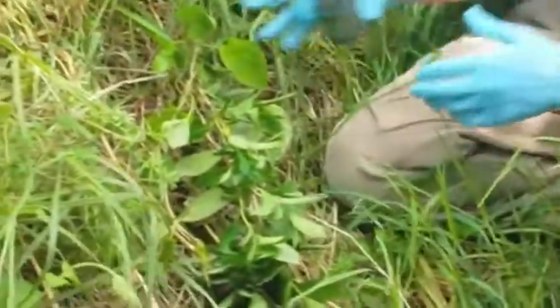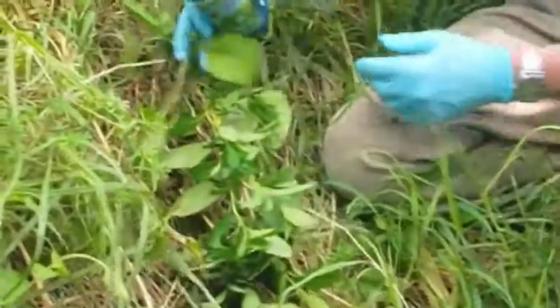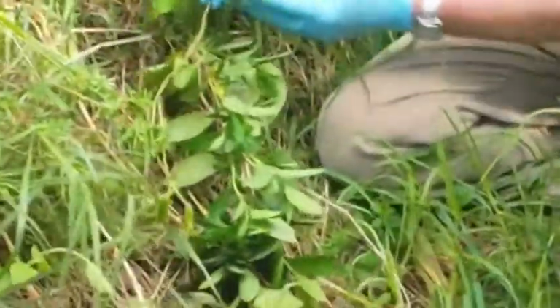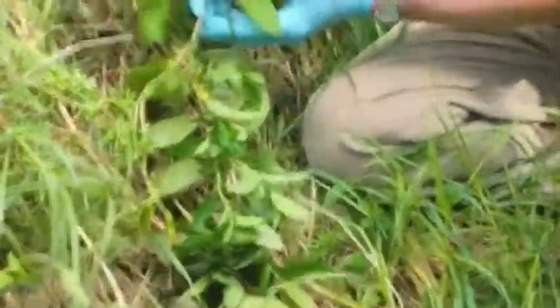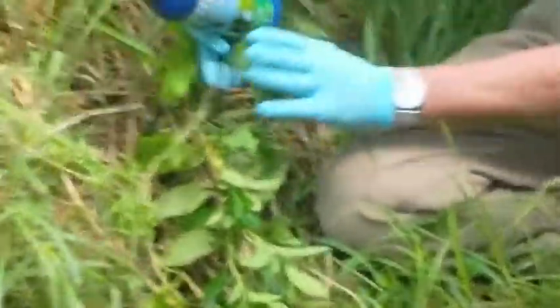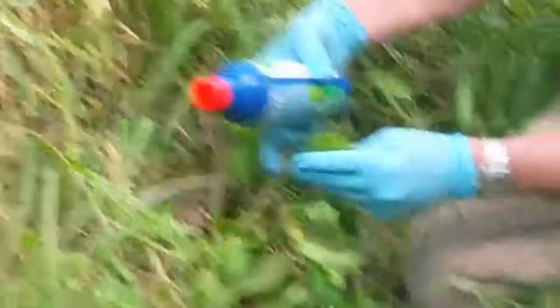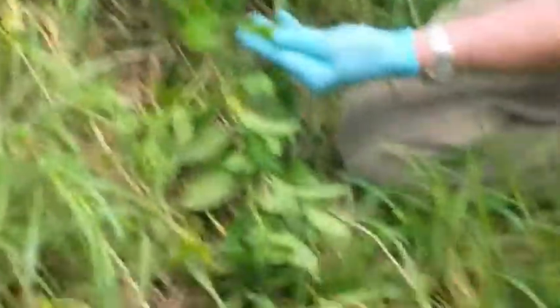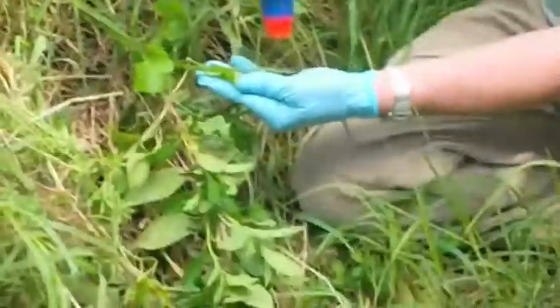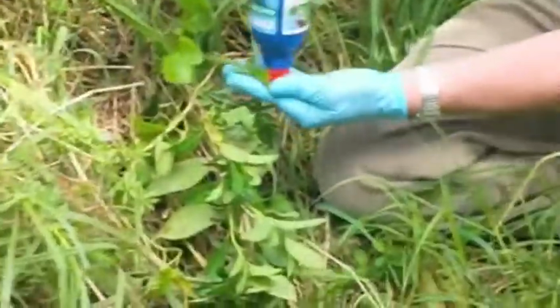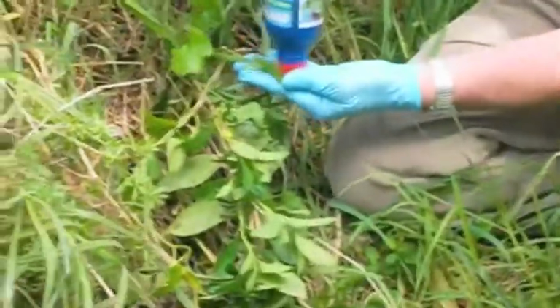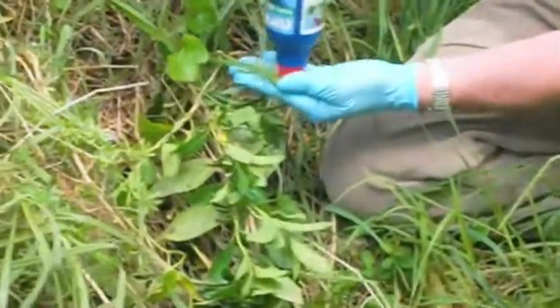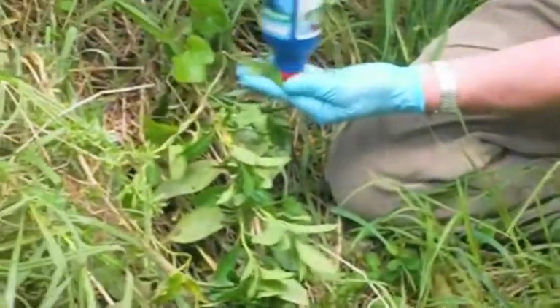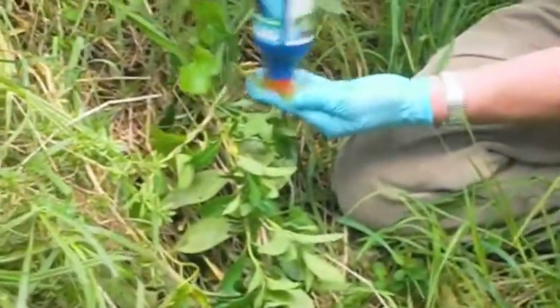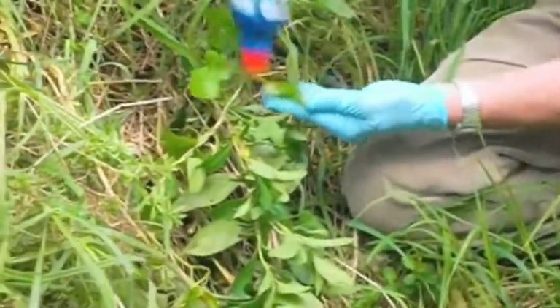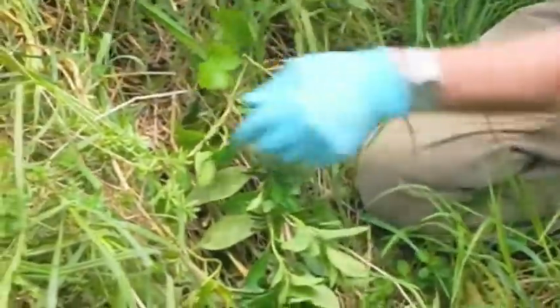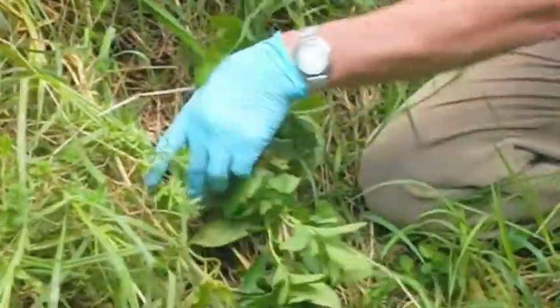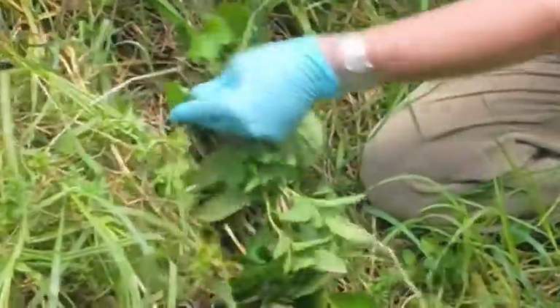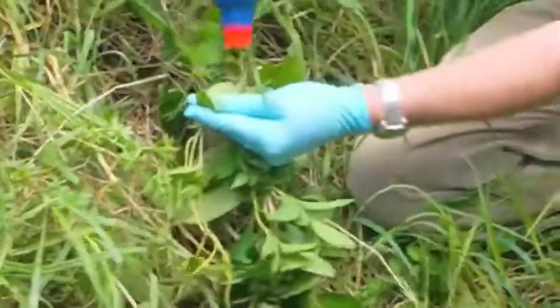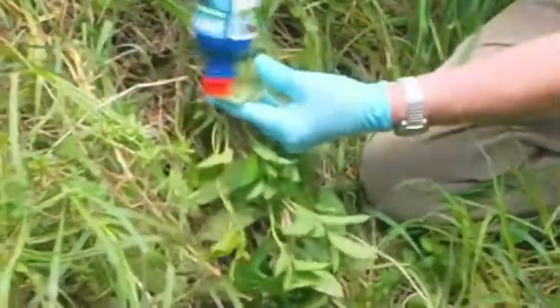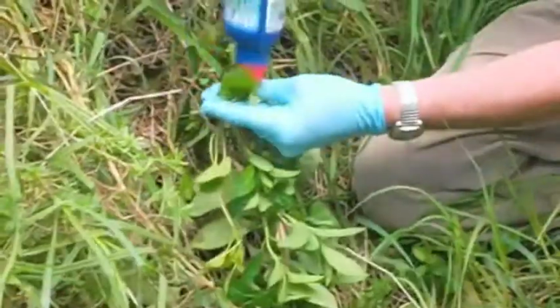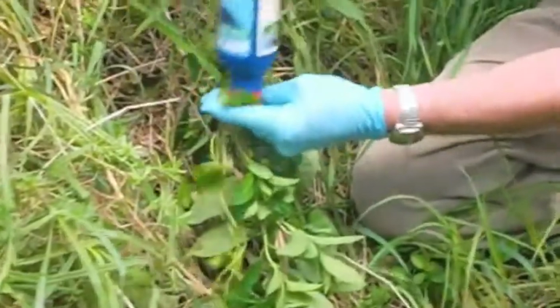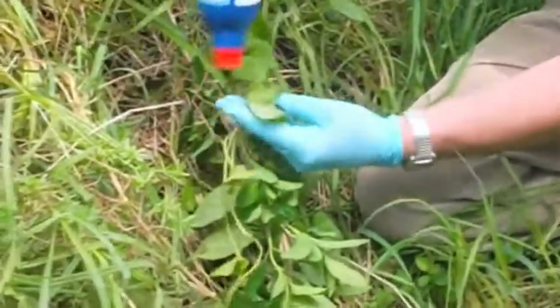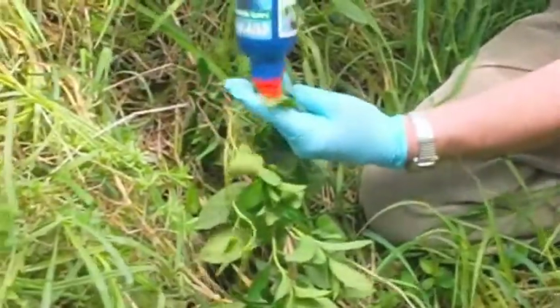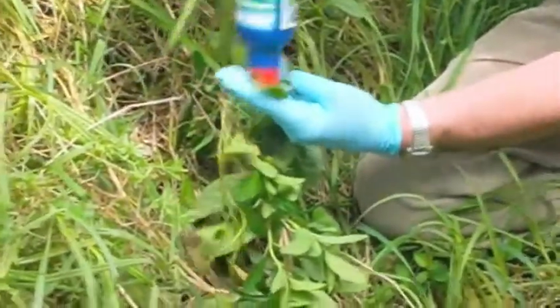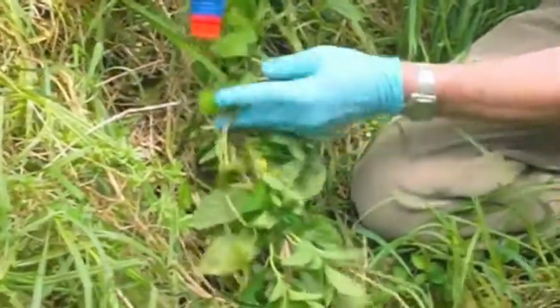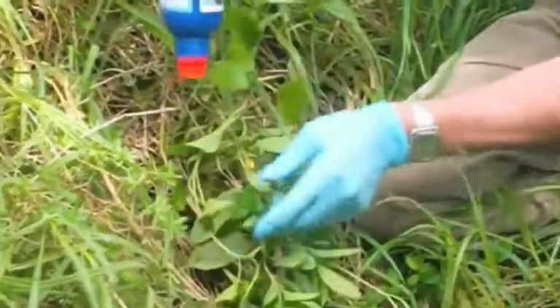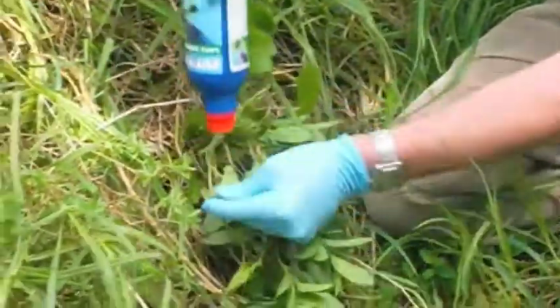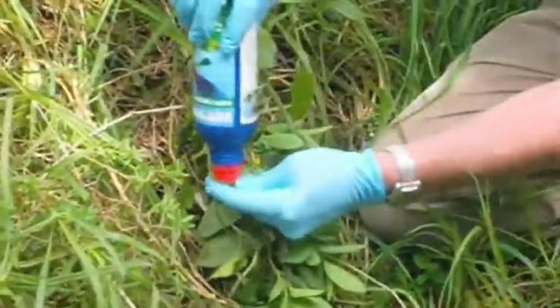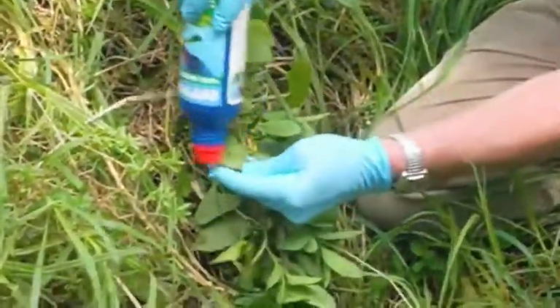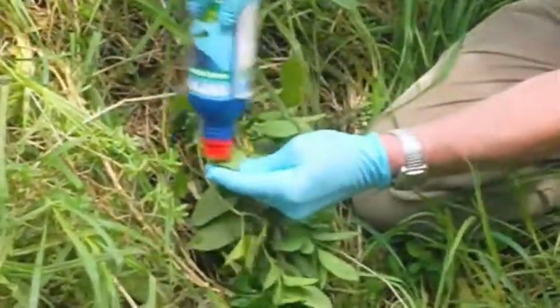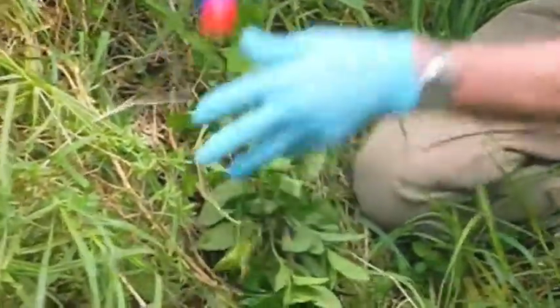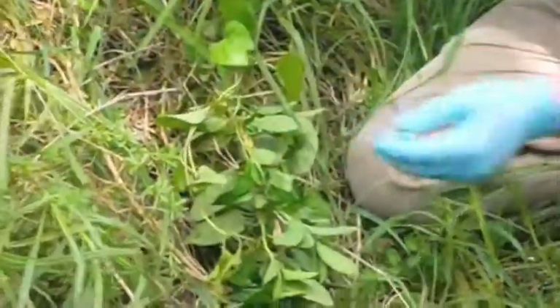It's very simple to get rid of them. With the bindweed, just paste two or three of the leaves at the growing end of the plant. That's enough for that one.